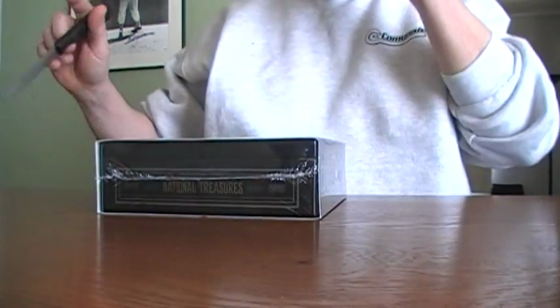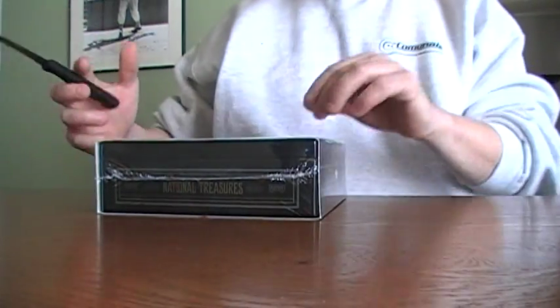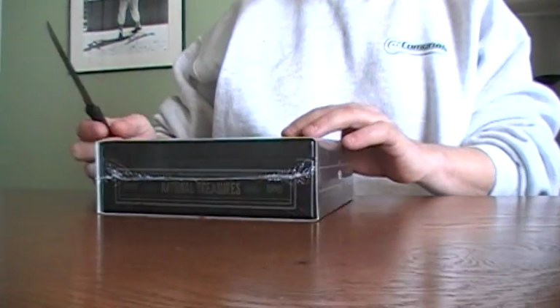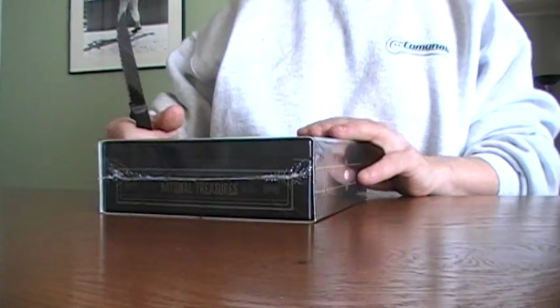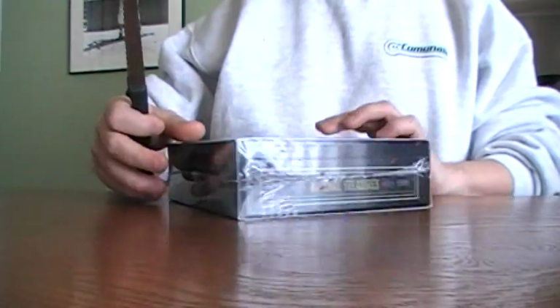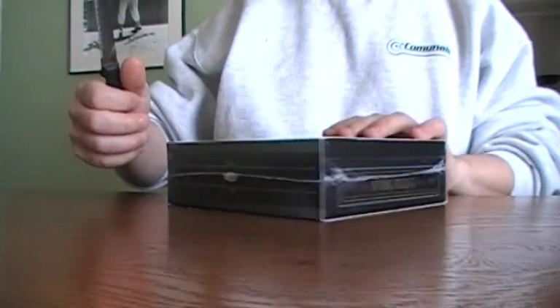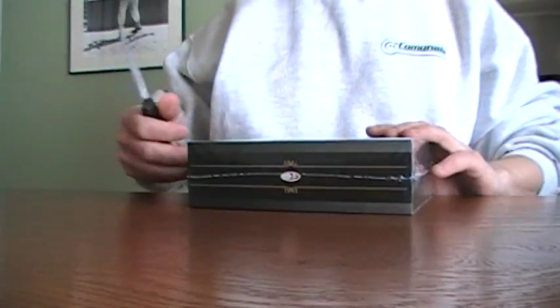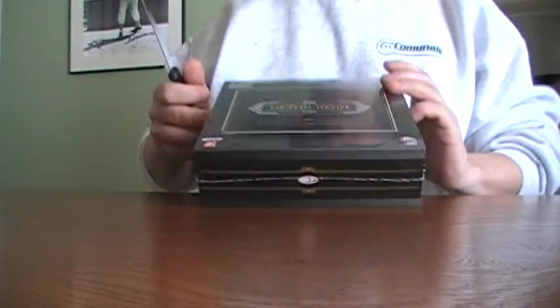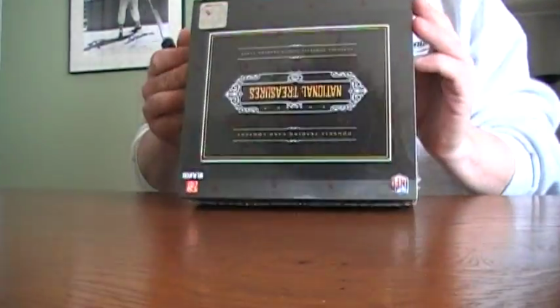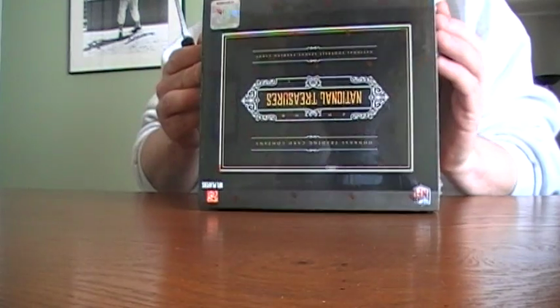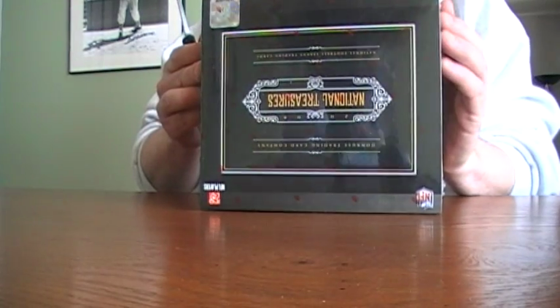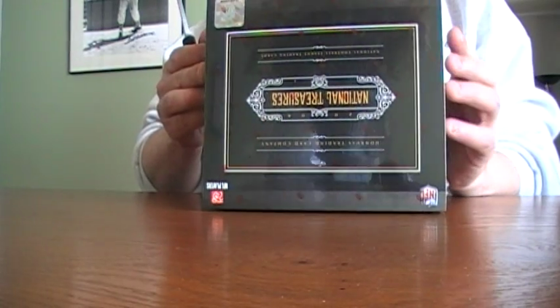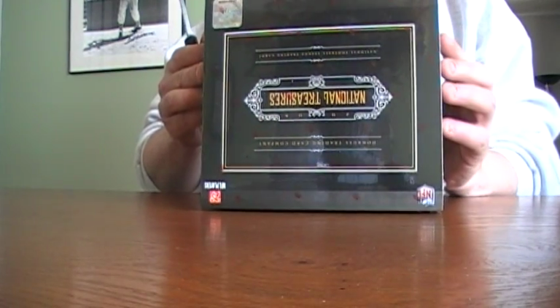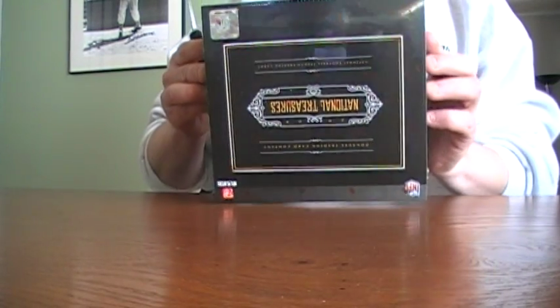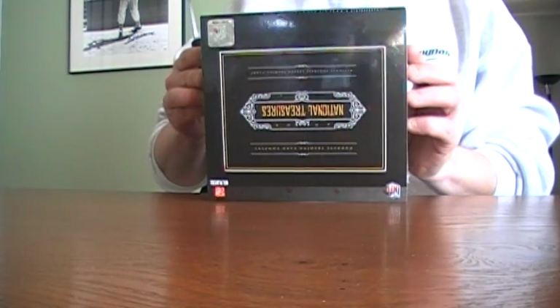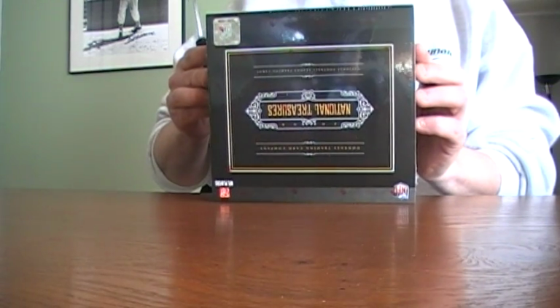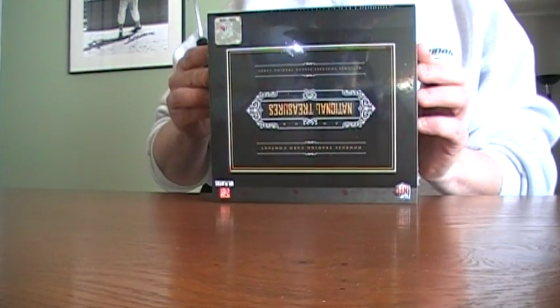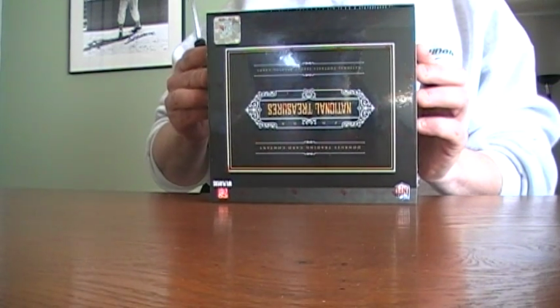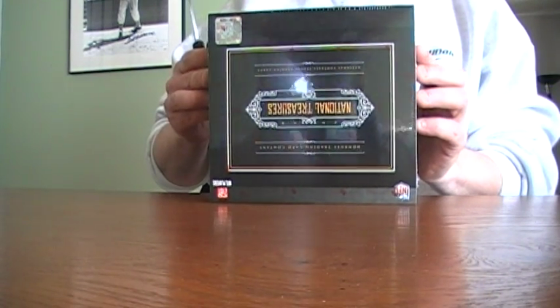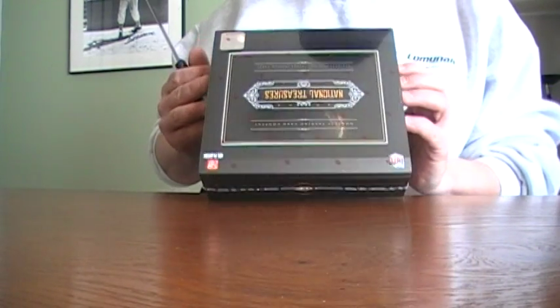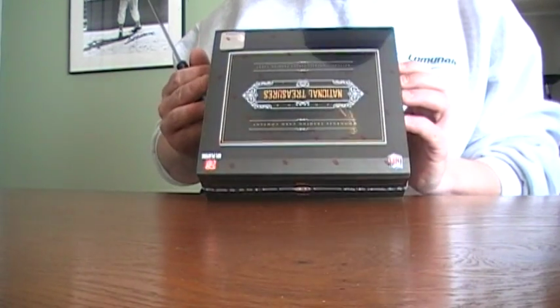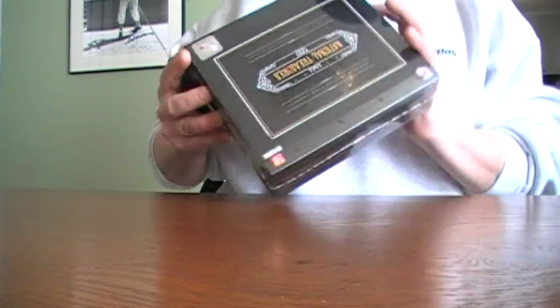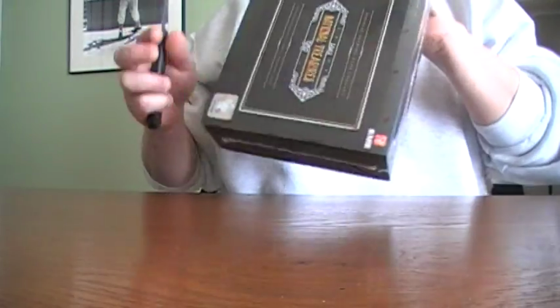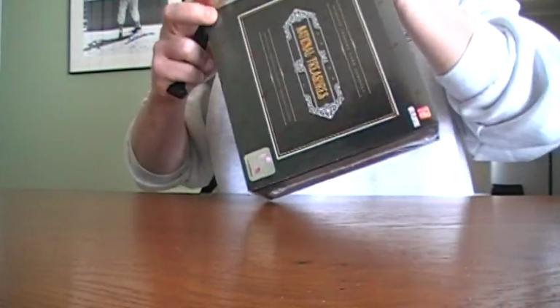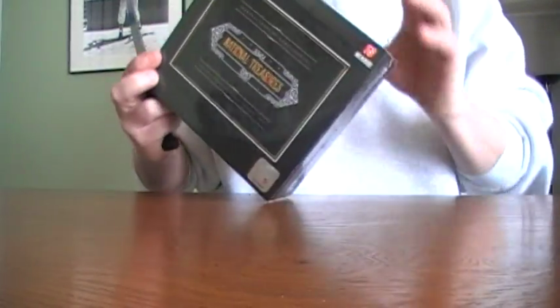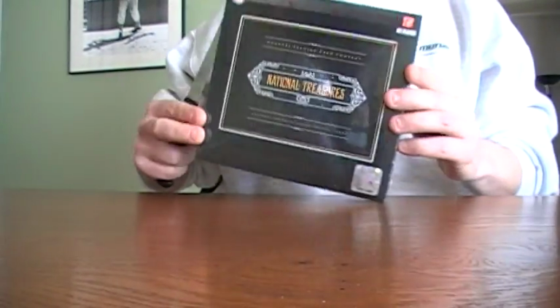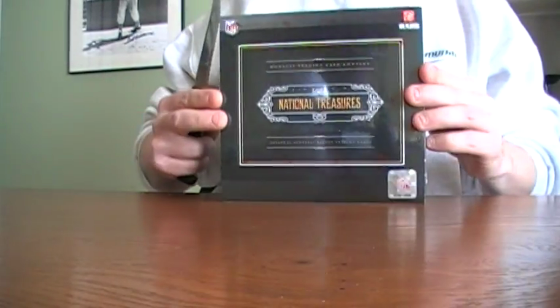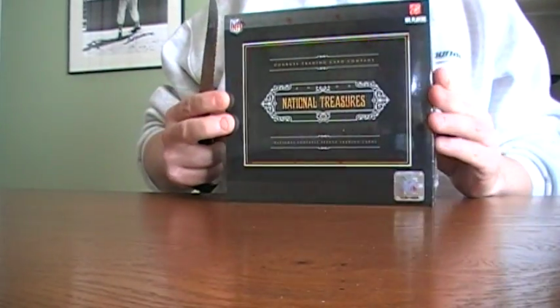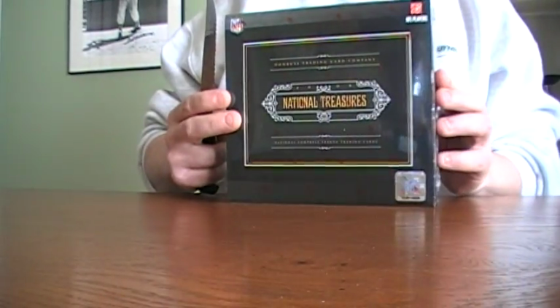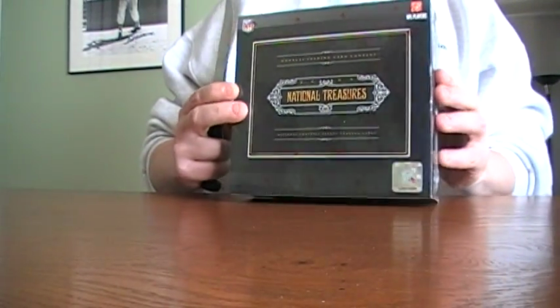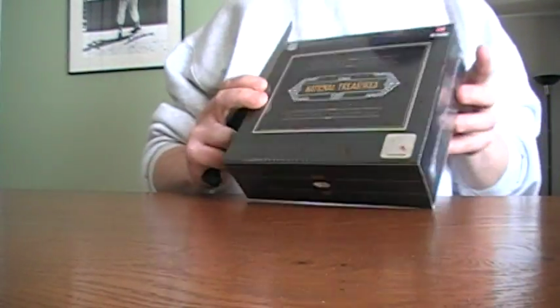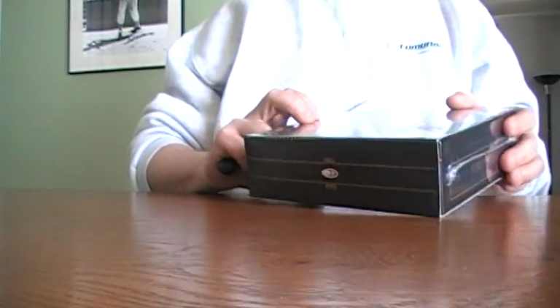Hey guys, back again. Got another box, National Treasures. Last box was pretty good, so I decided to try another one. See how this one goes.